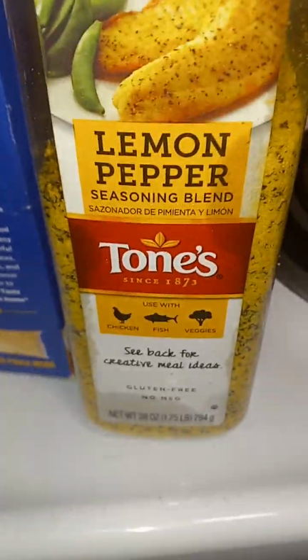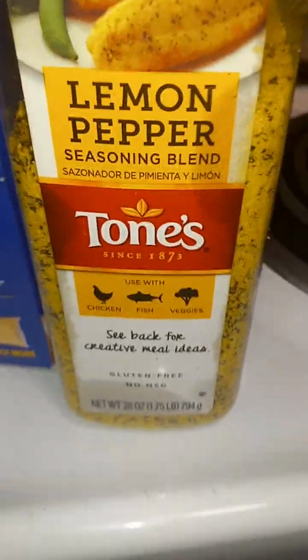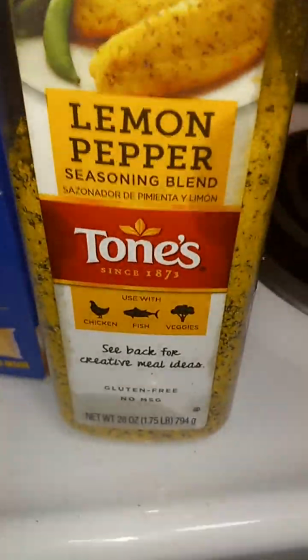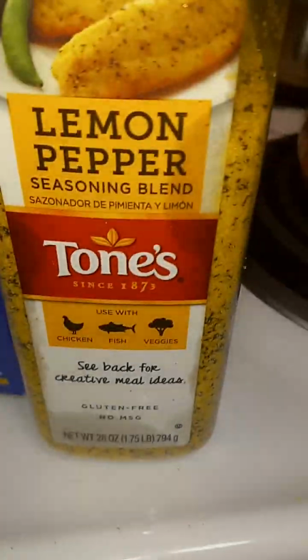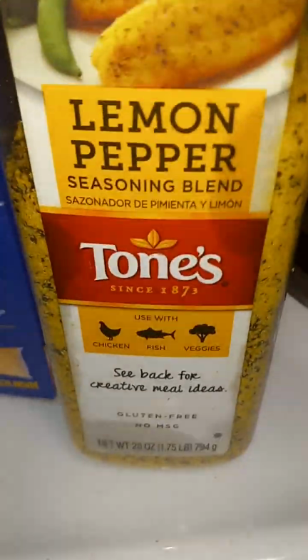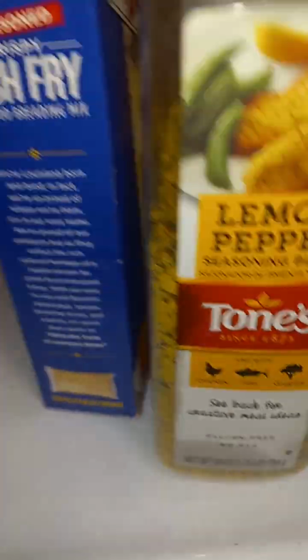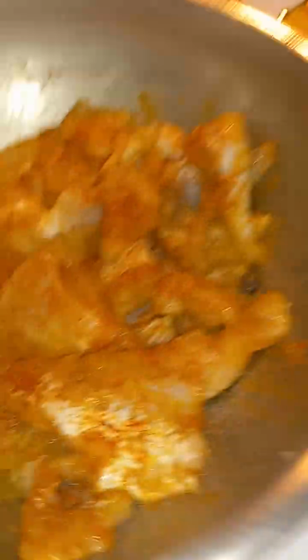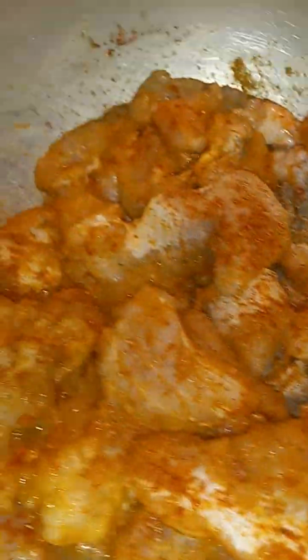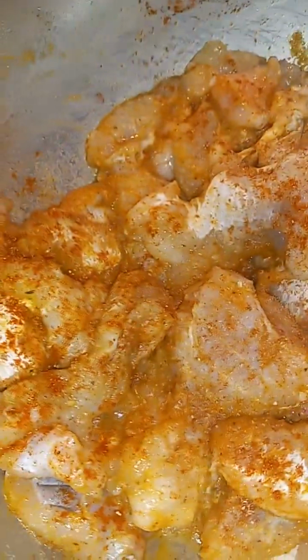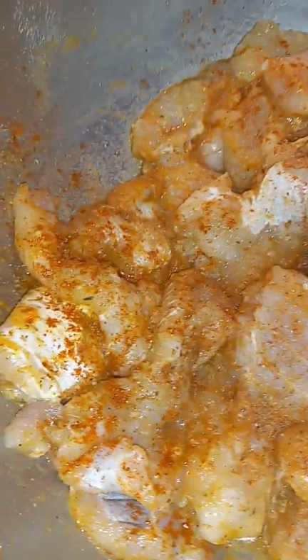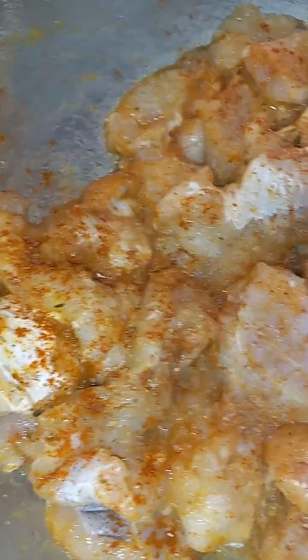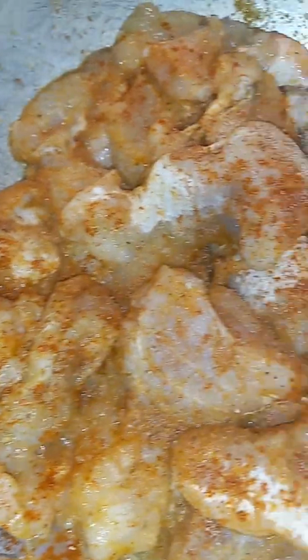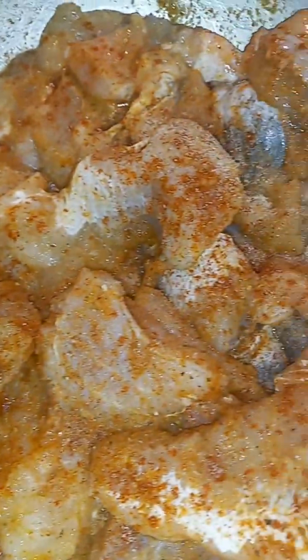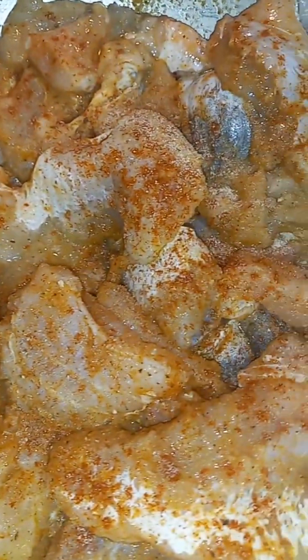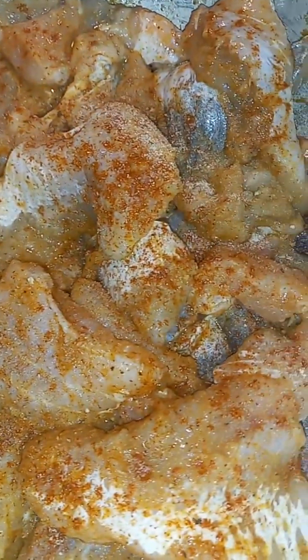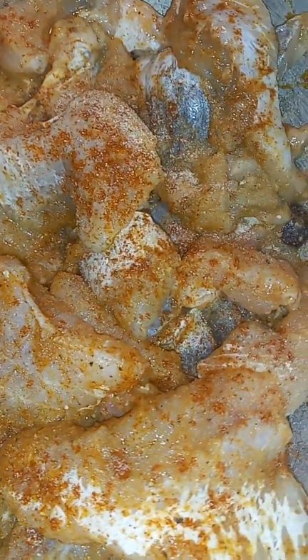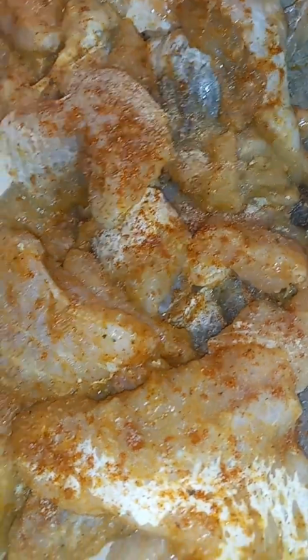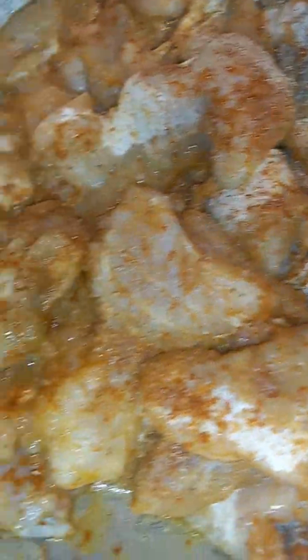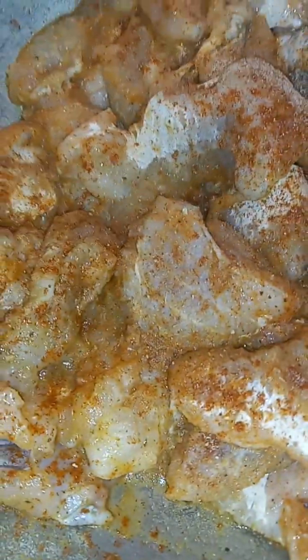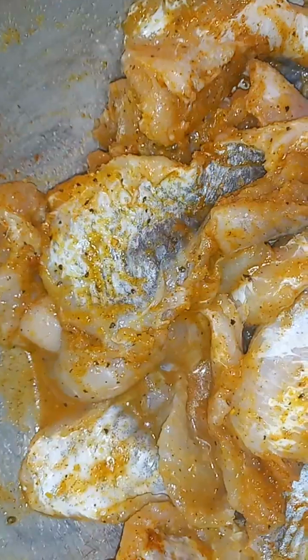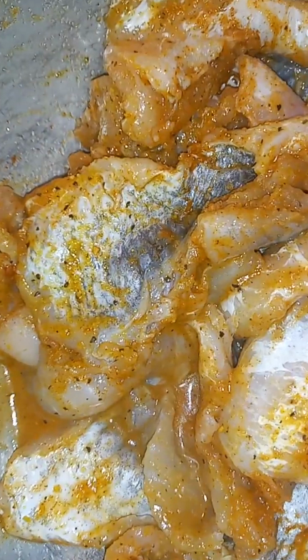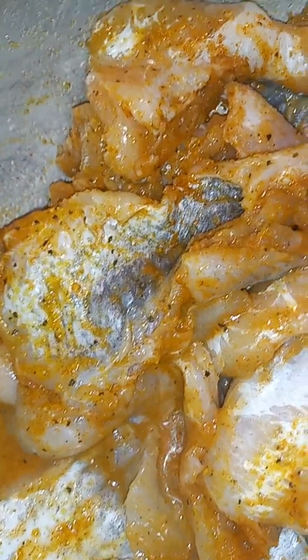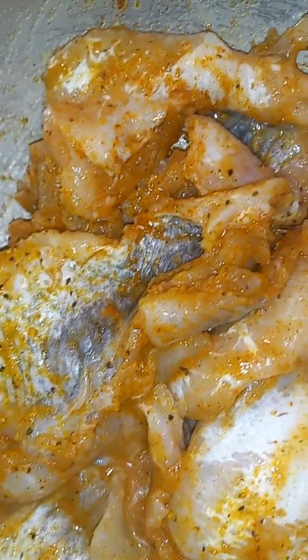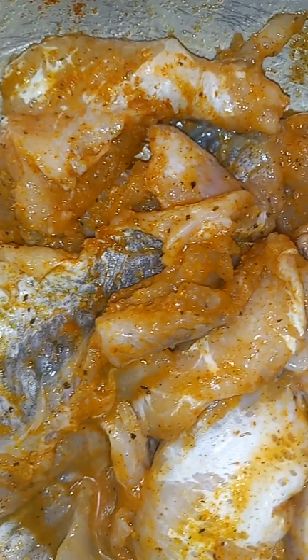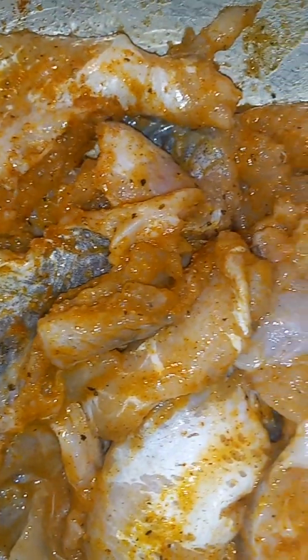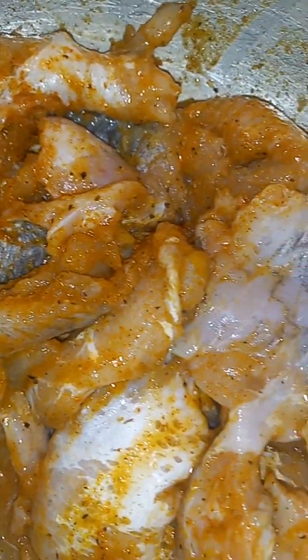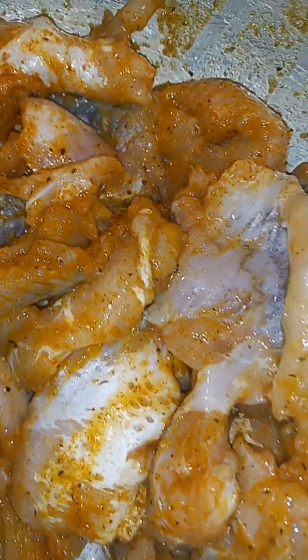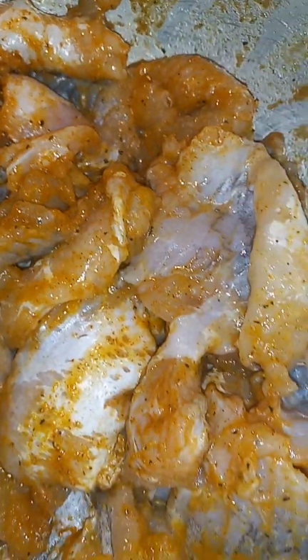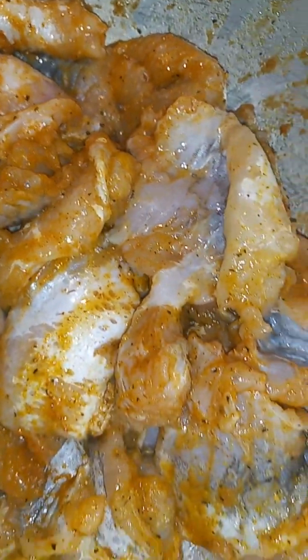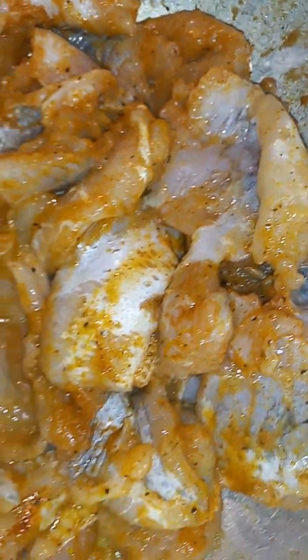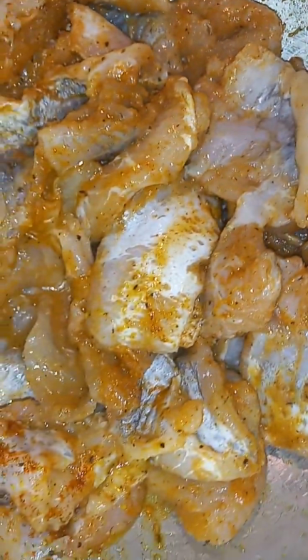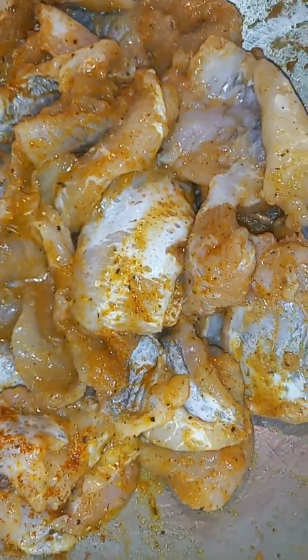Last but not least, gotta have a little pepper. Check it out, y'all. Gotta have some seasoning with them, y'all. Look at them — catfish nuggets, y'all.